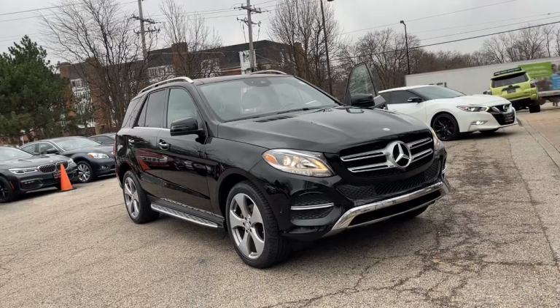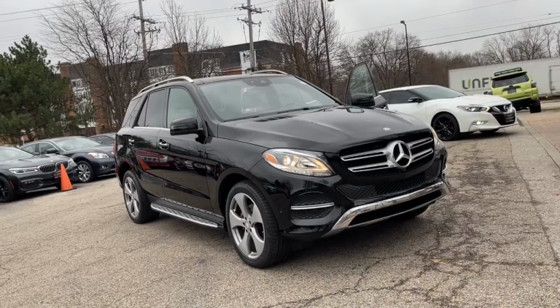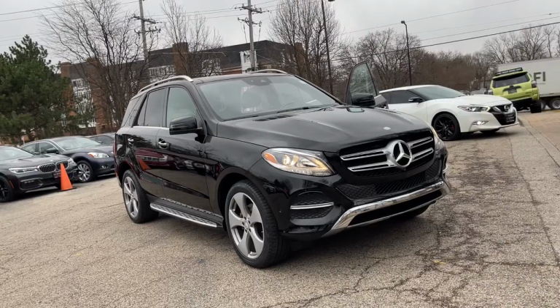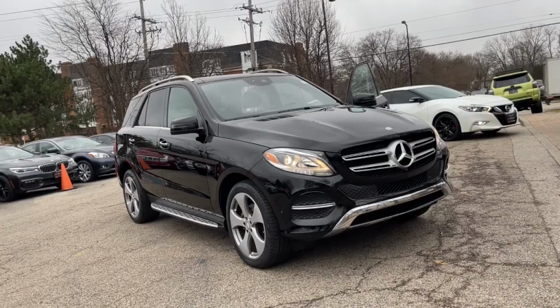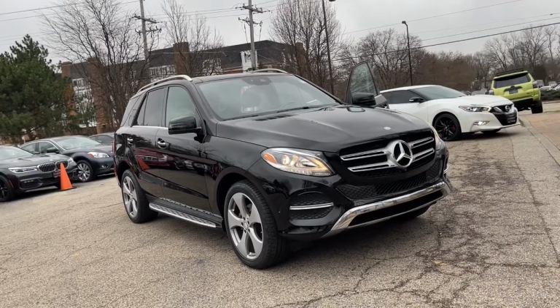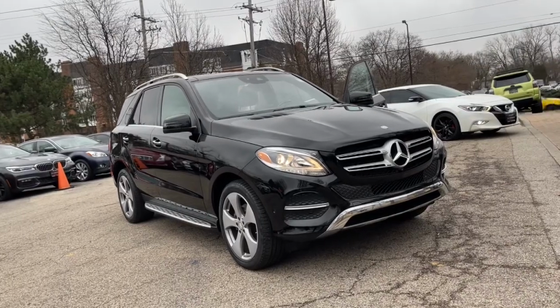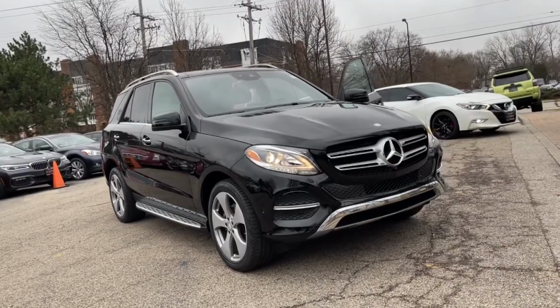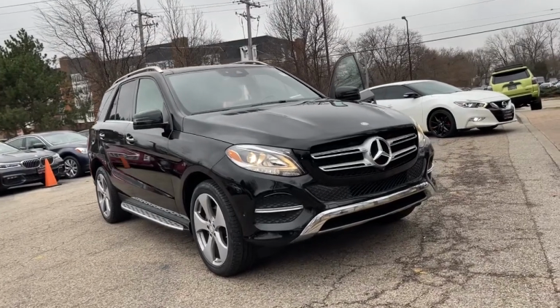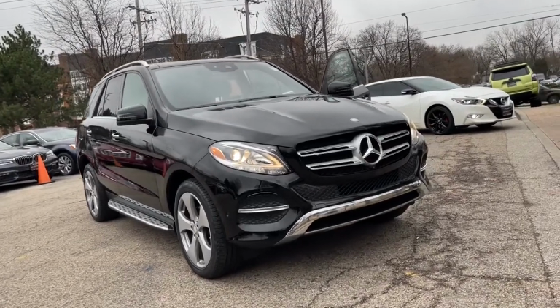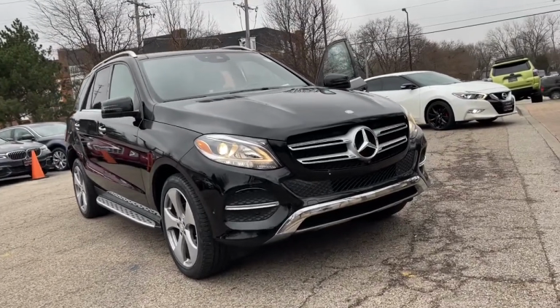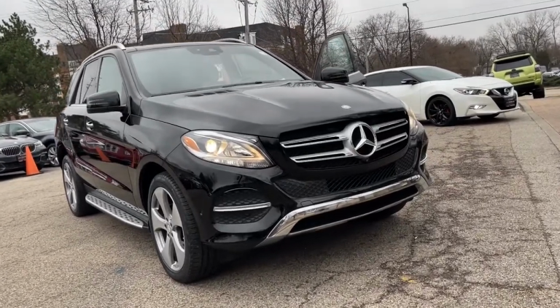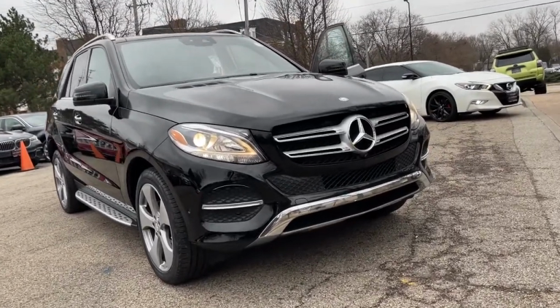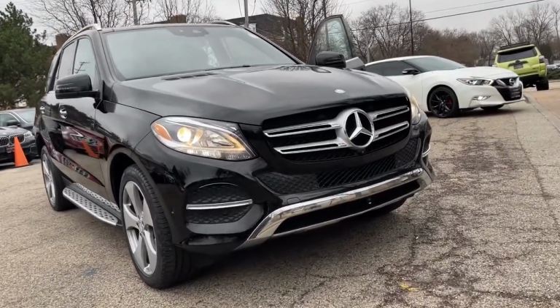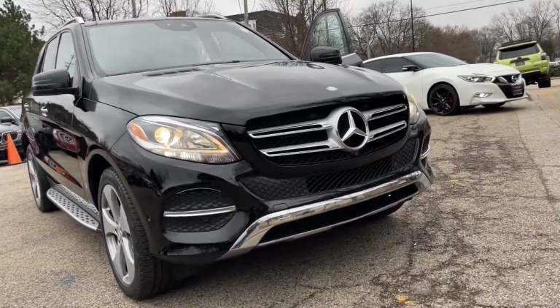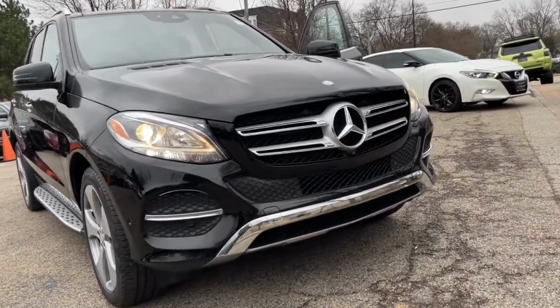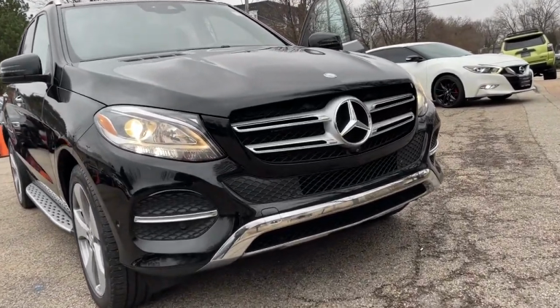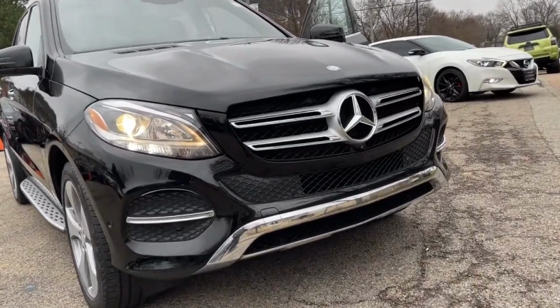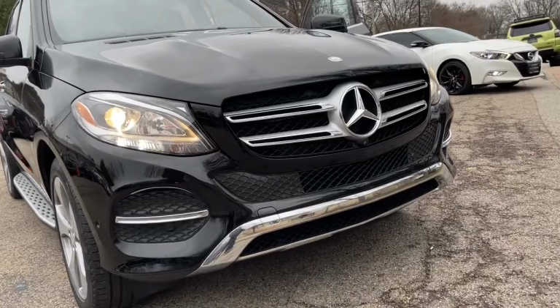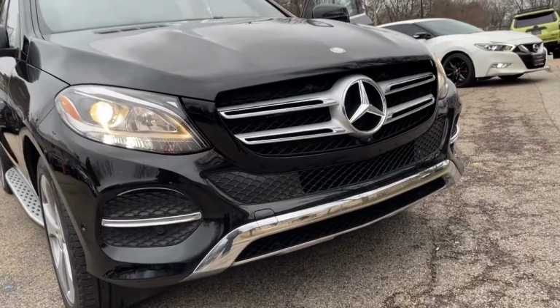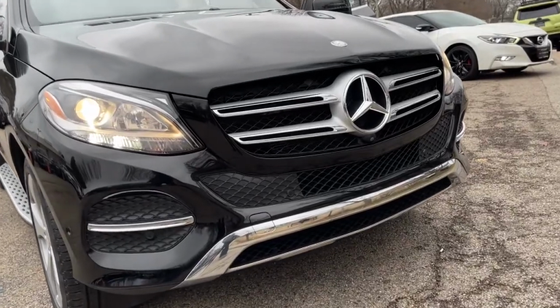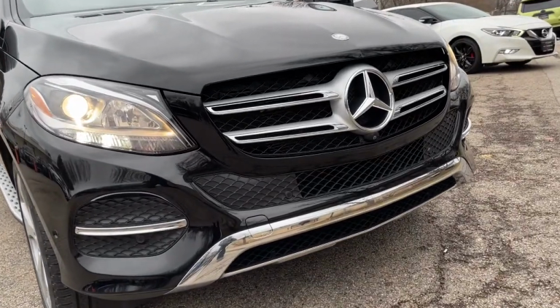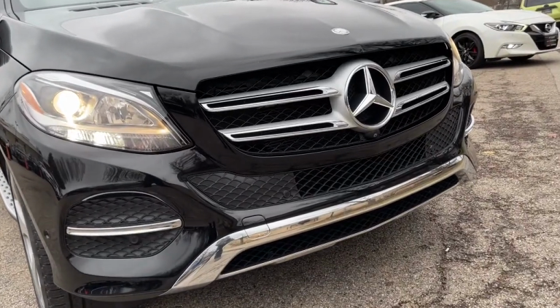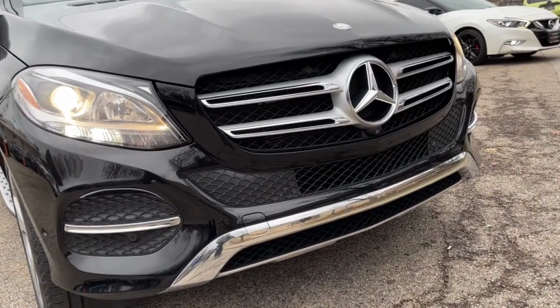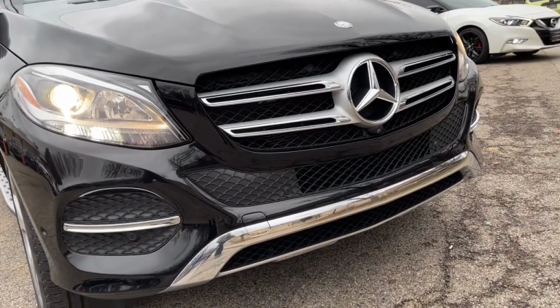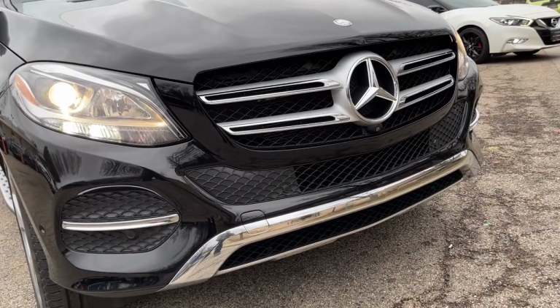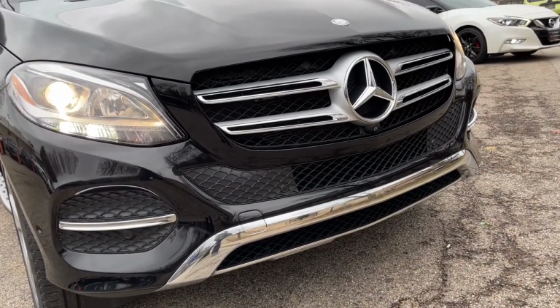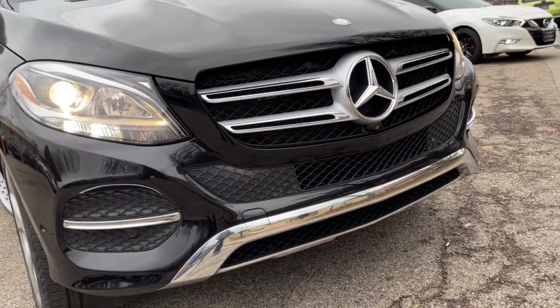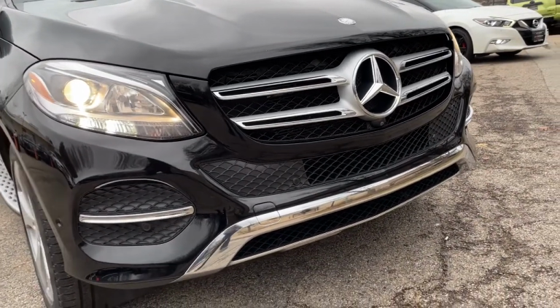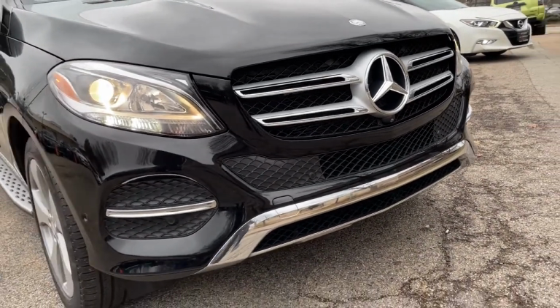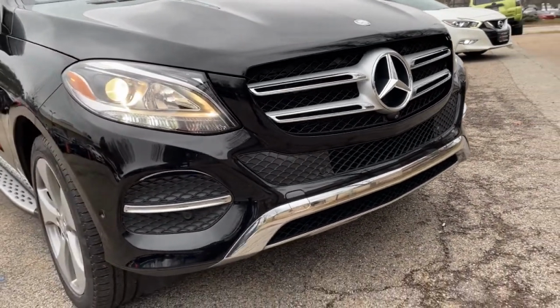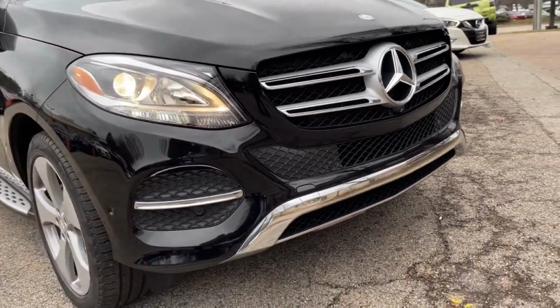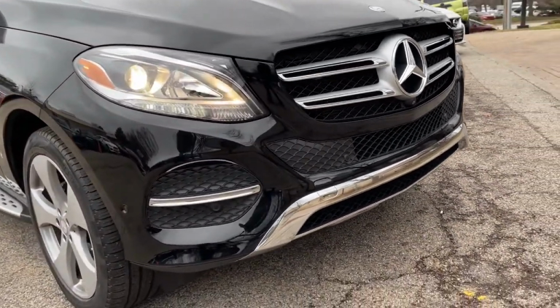Picture yourself in the 2016 Mercedes-Benz GLE 350. This vehicle still has fewer than 80,000 miles on the clock, so it won't last long.